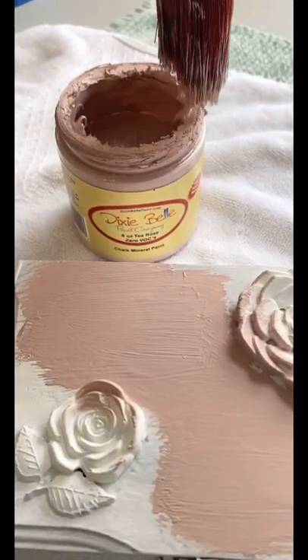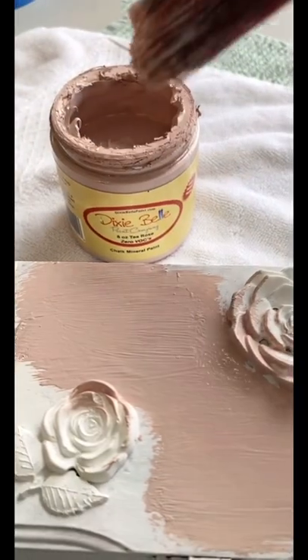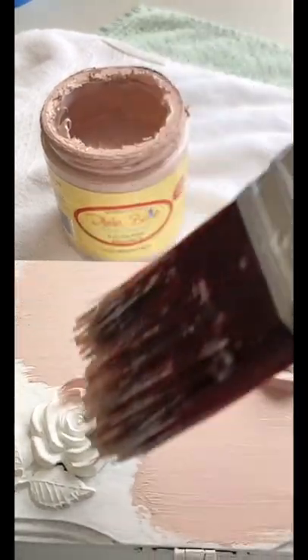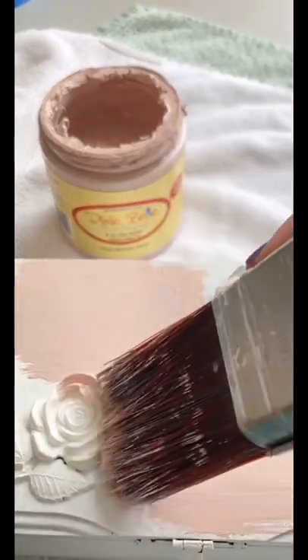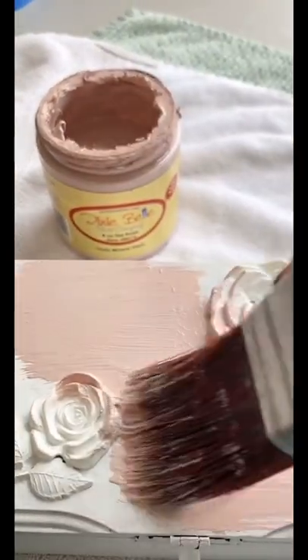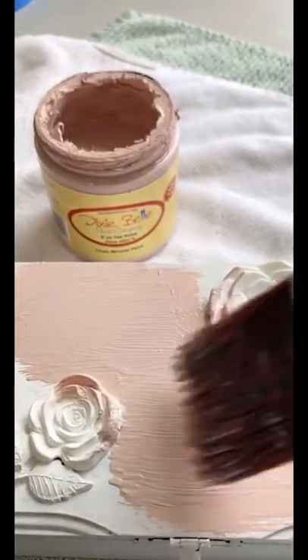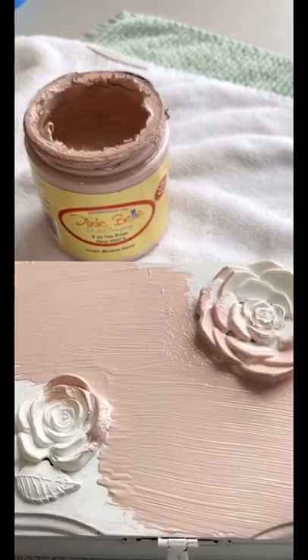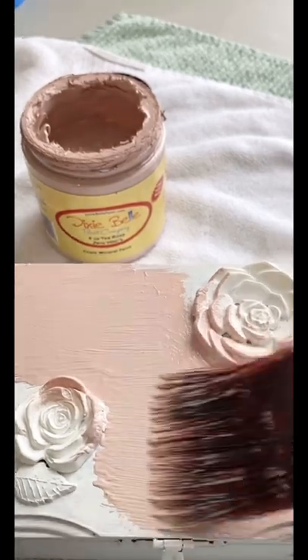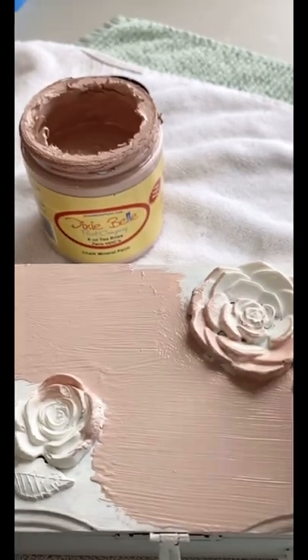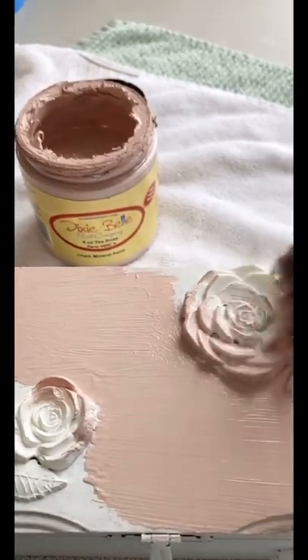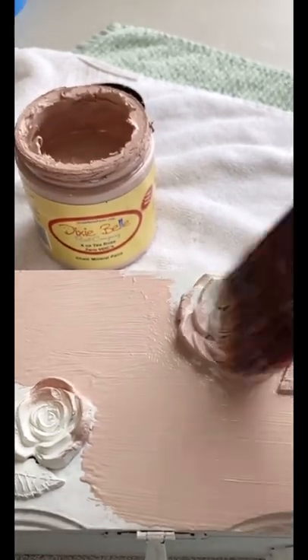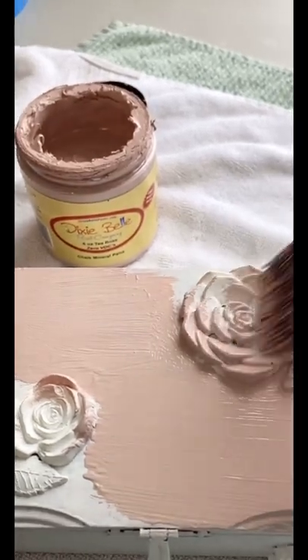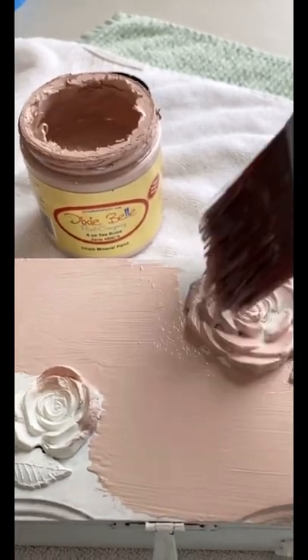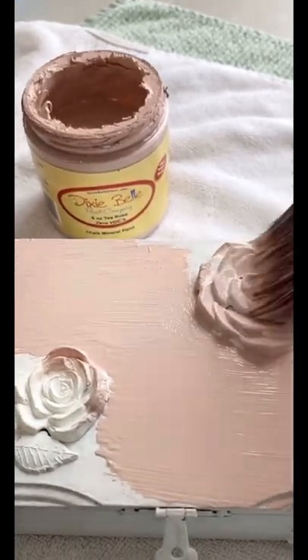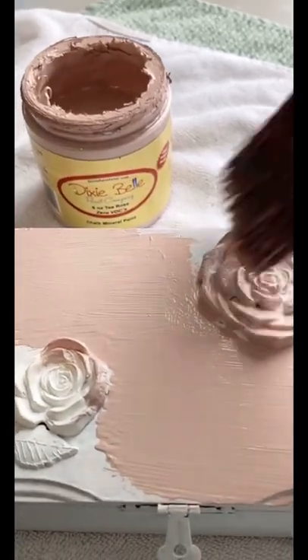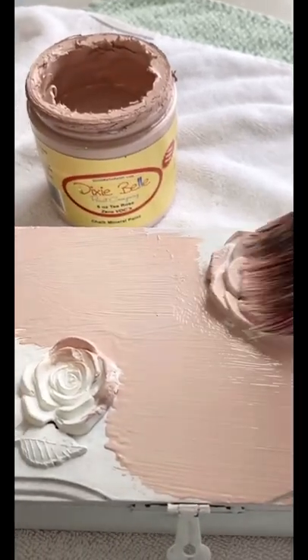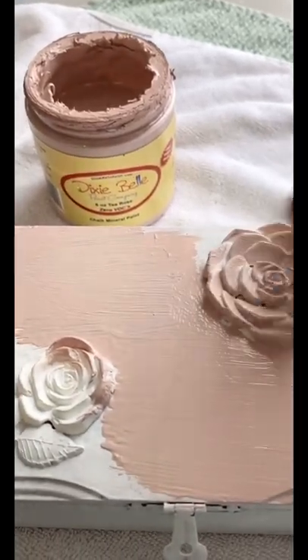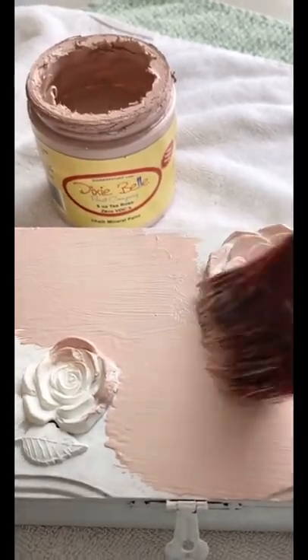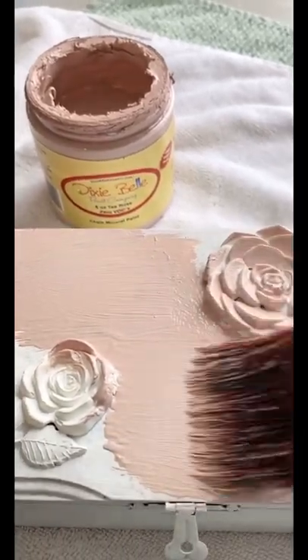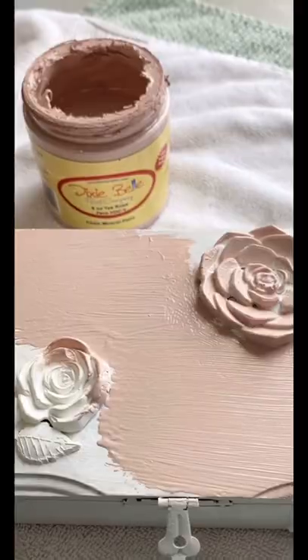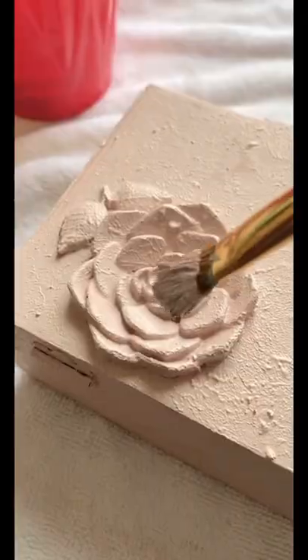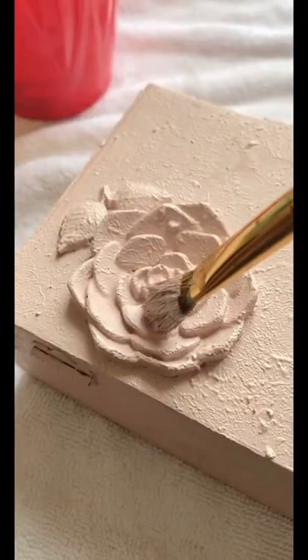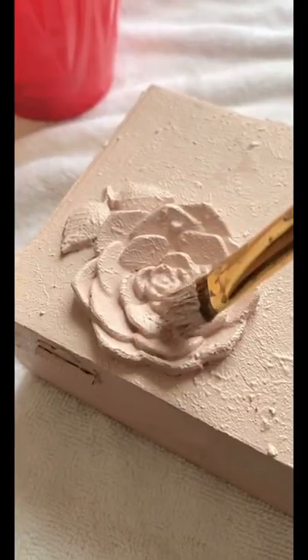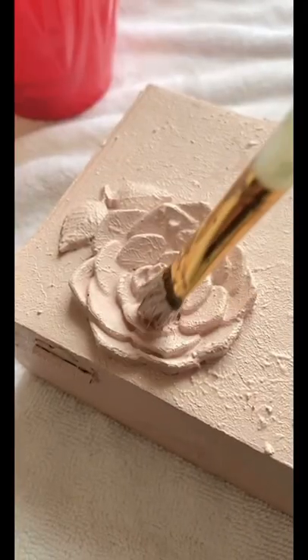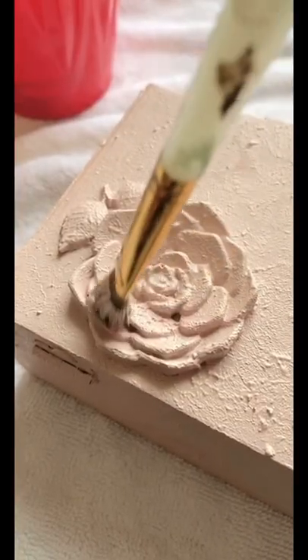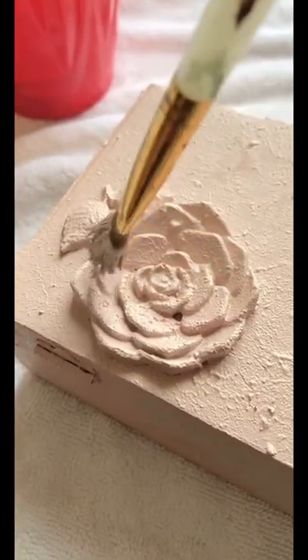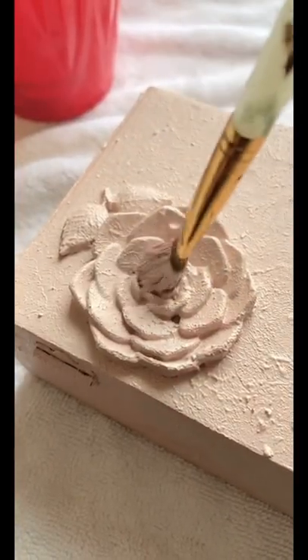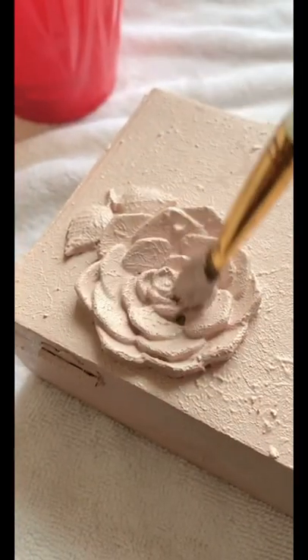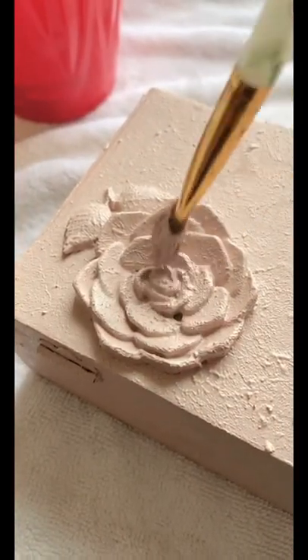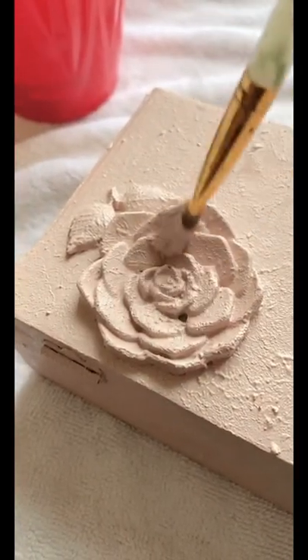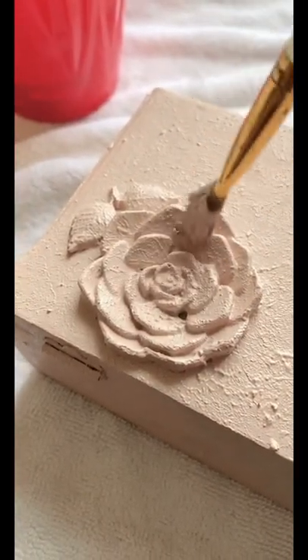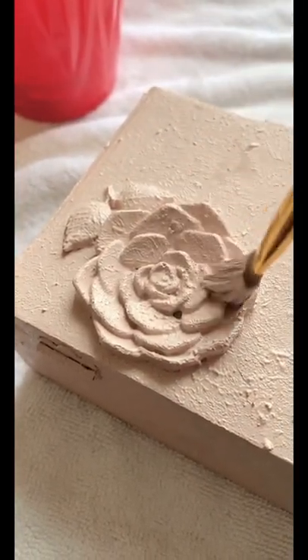For the paint I chose to use tea rose, which is a beautiful soft pink color that I just love. I did one coat of just paint and then I did one coat of paint mixed with sea spray. That's a texture additive and it adds such beautiful dimension to a piece.